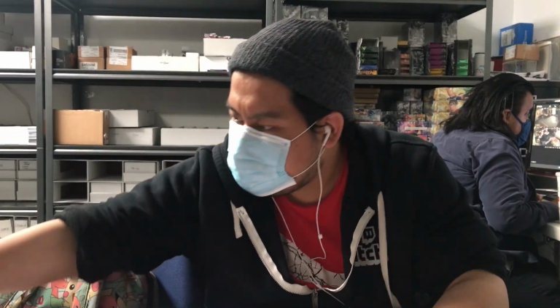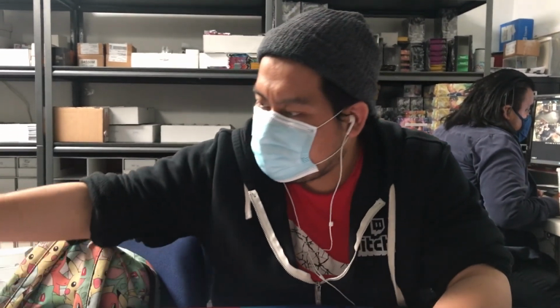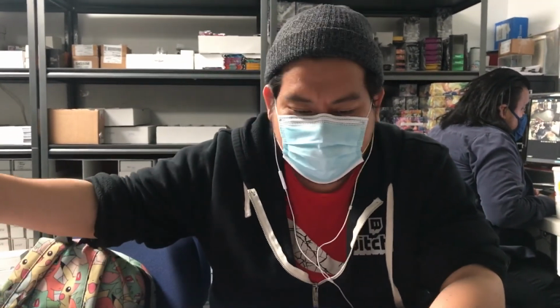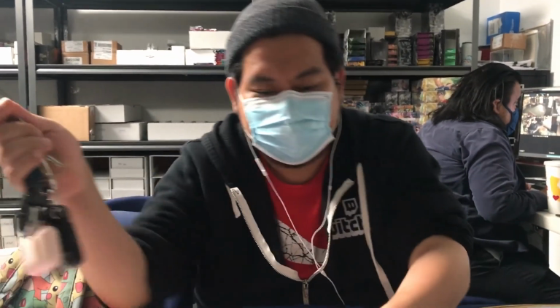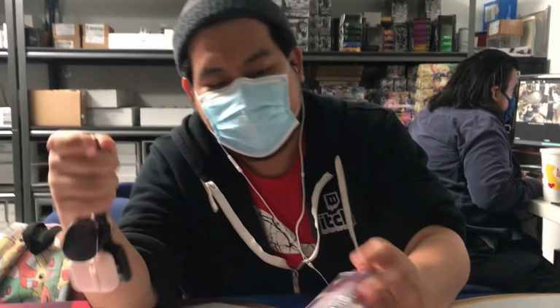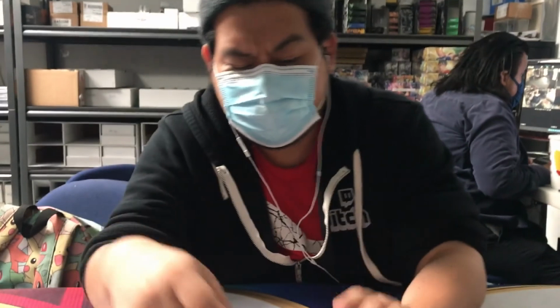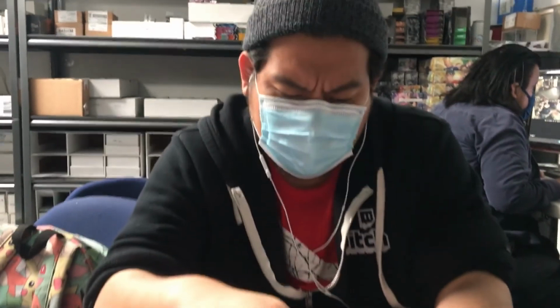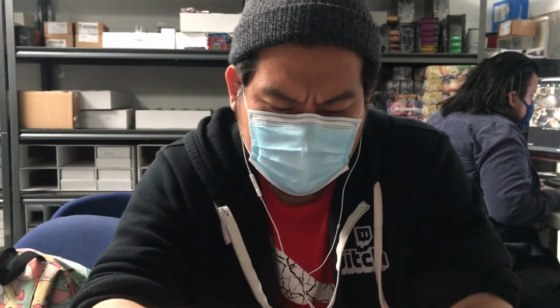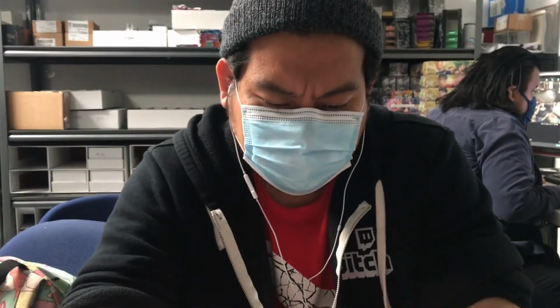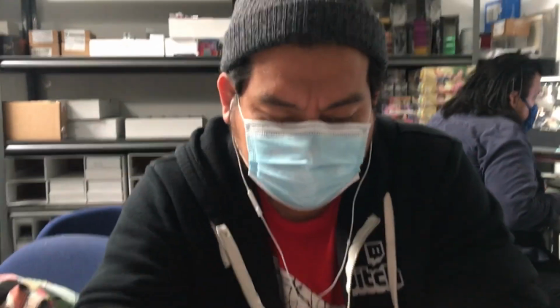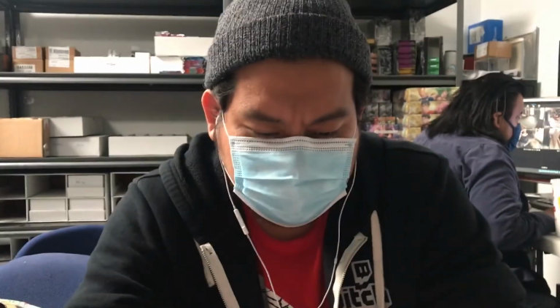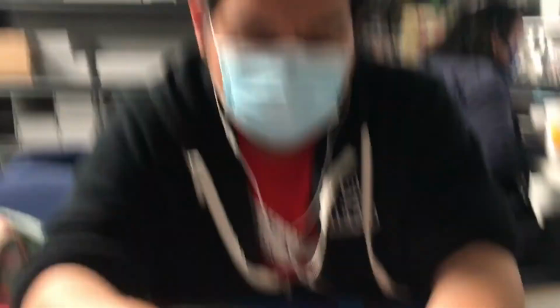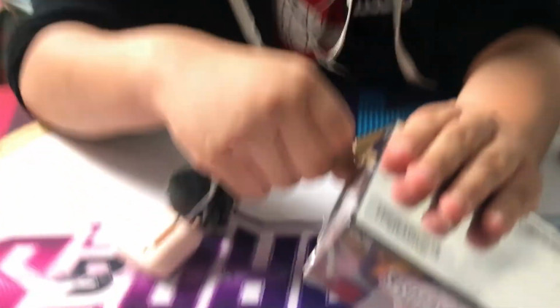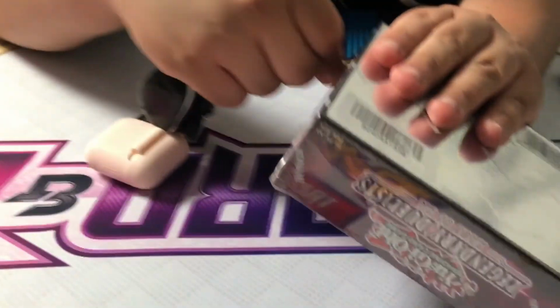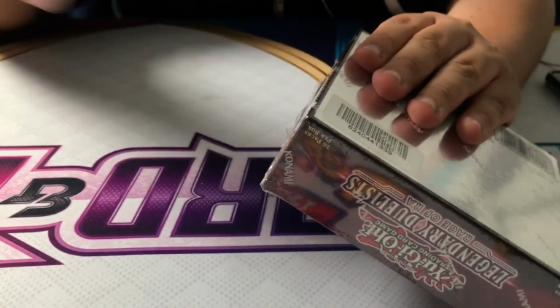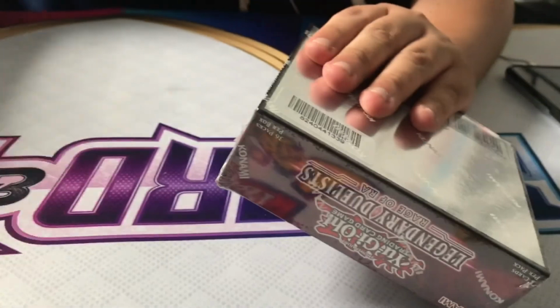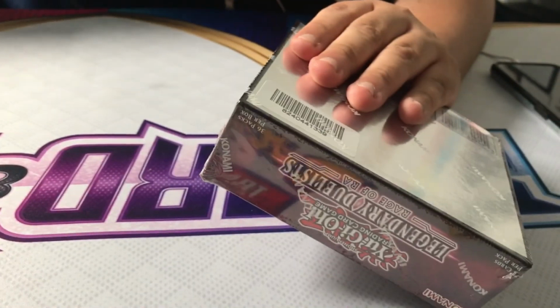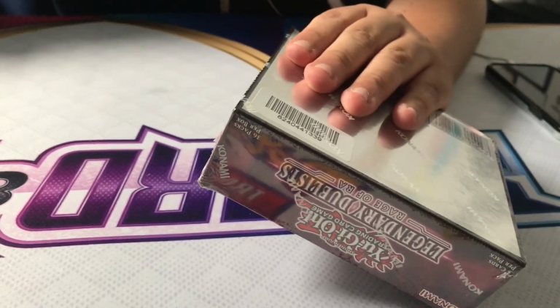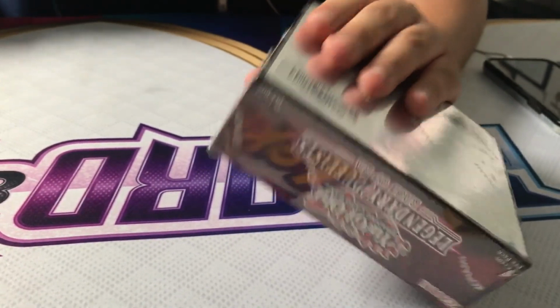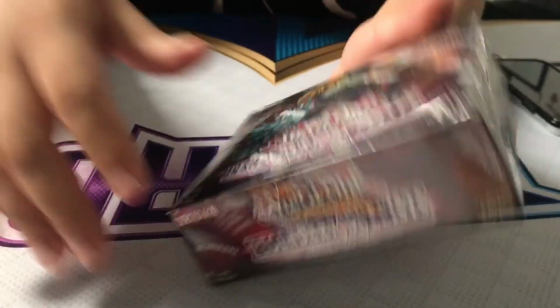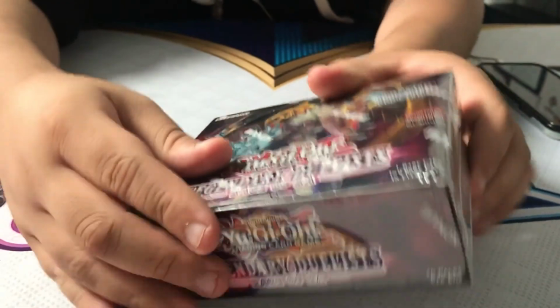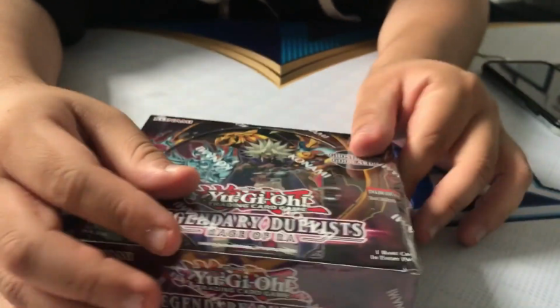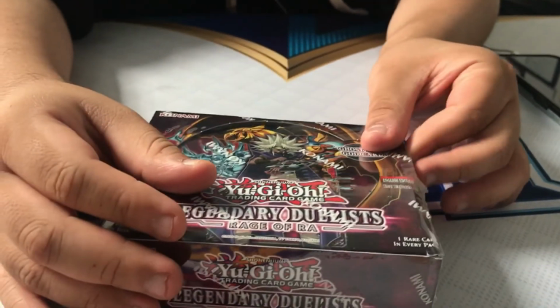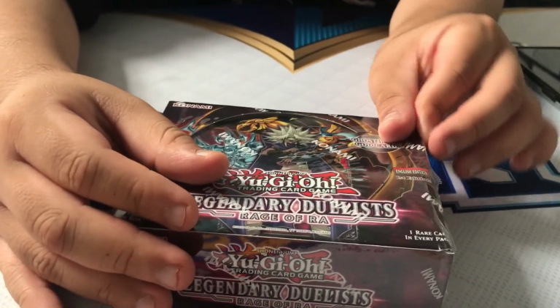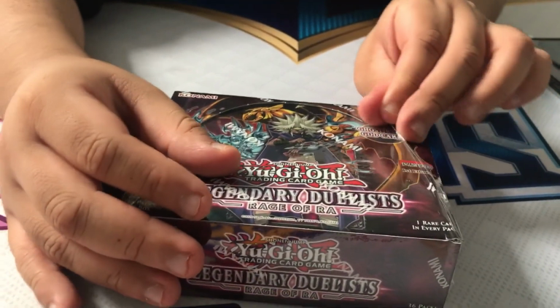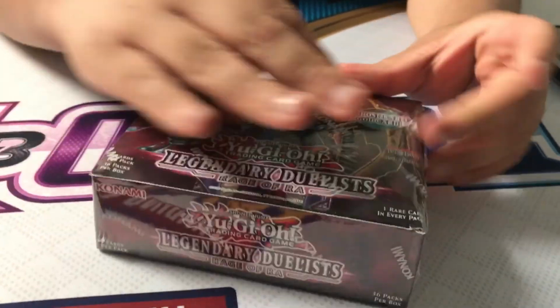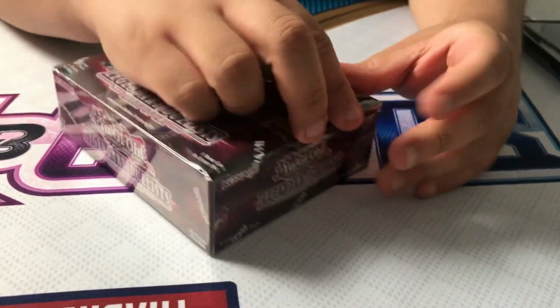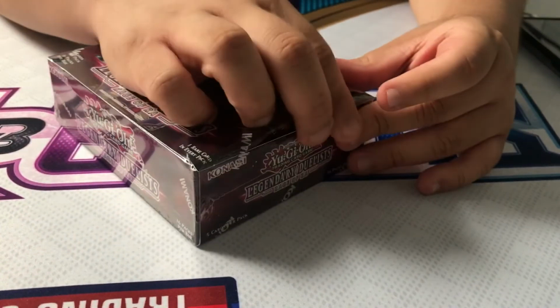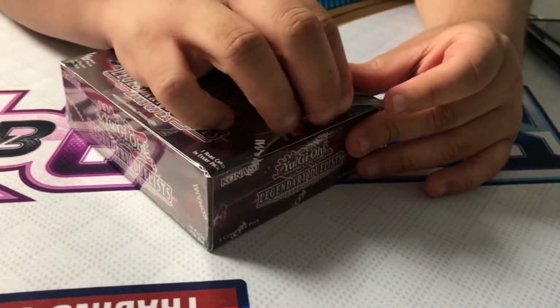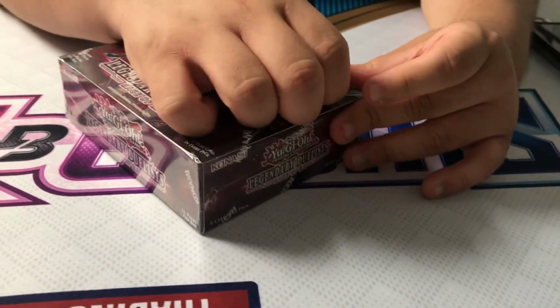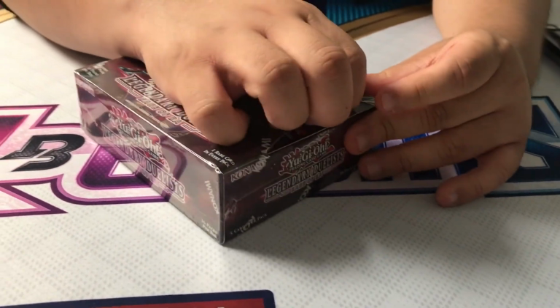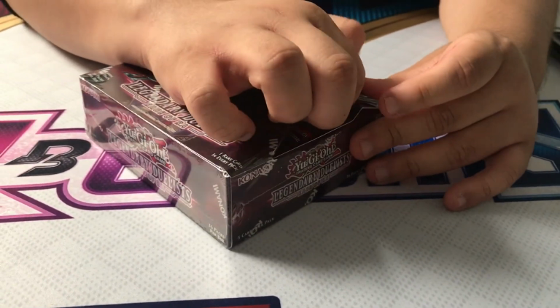The Ghost Rare includes the original art of Ra. Let's crack this box. So as of today — it's Sunday — how much is this Ra going for right now? Market price goes for around $300. And we're selling this box for how much? $65. They've been flying off the shelf.